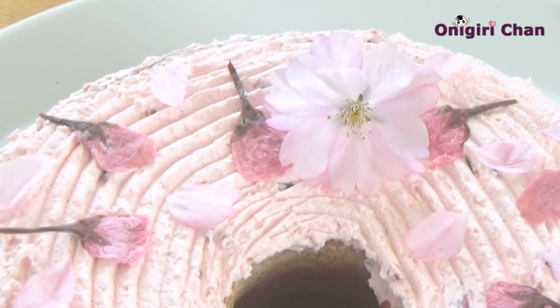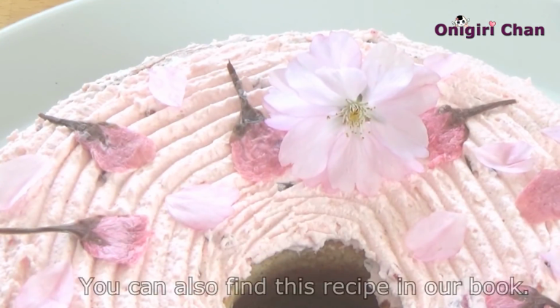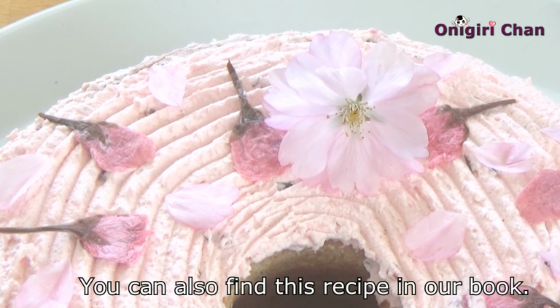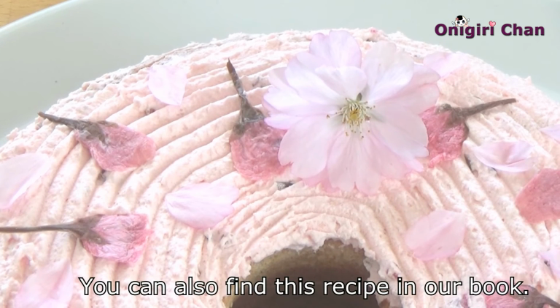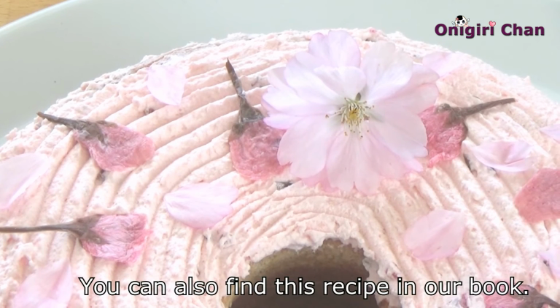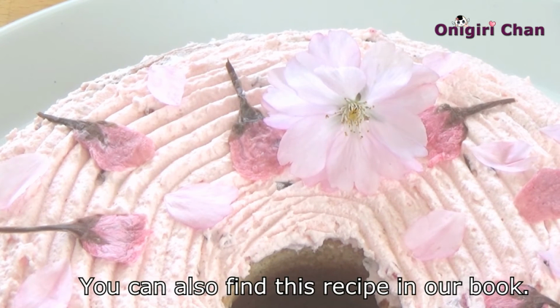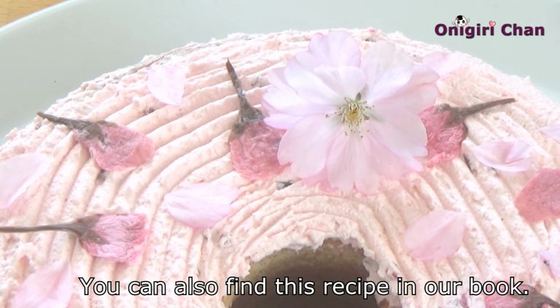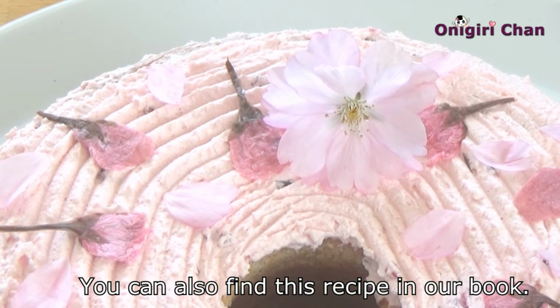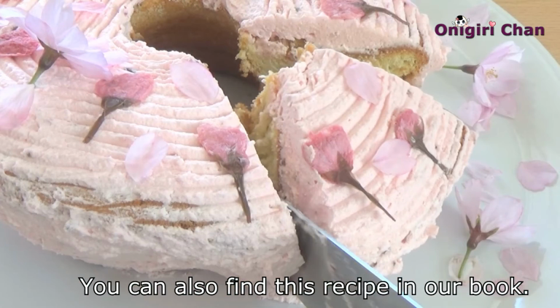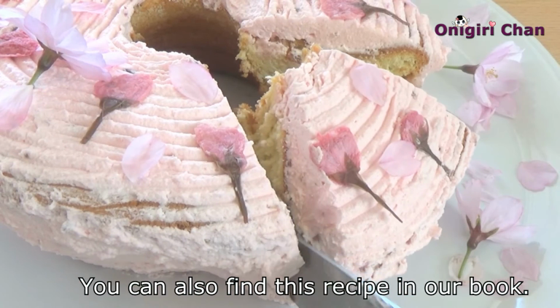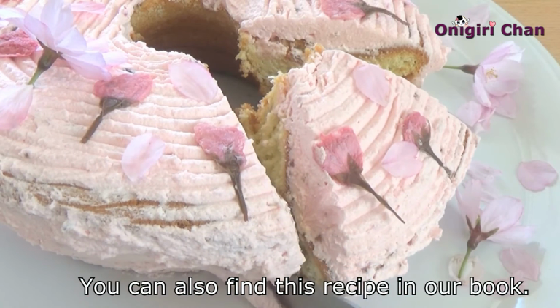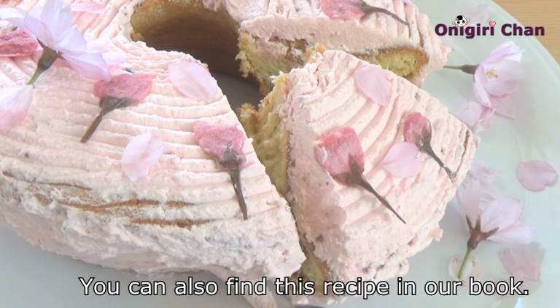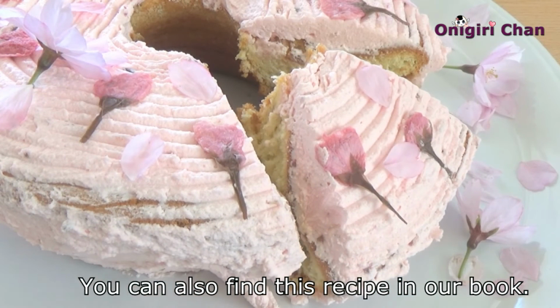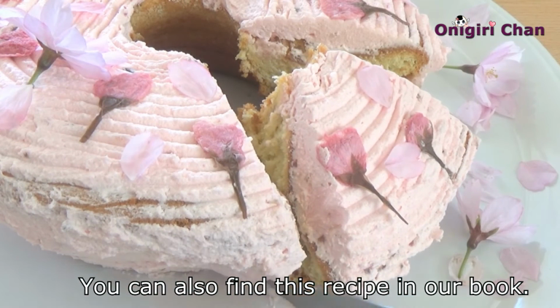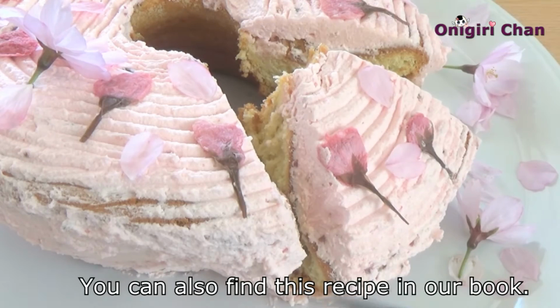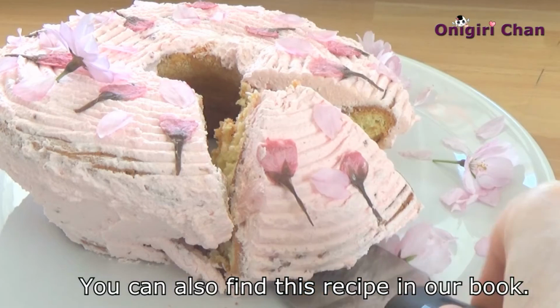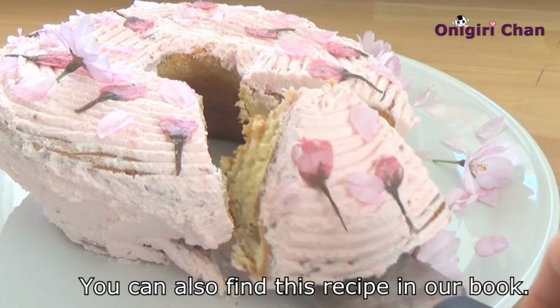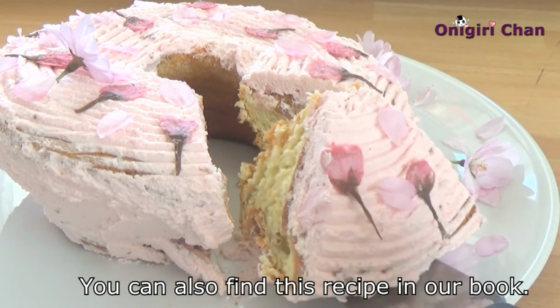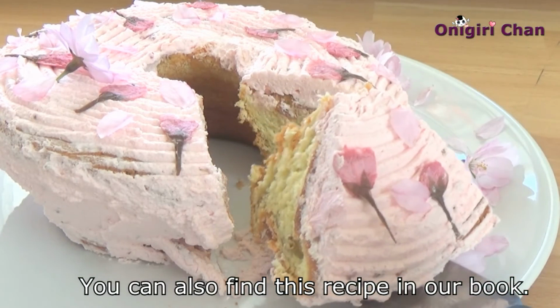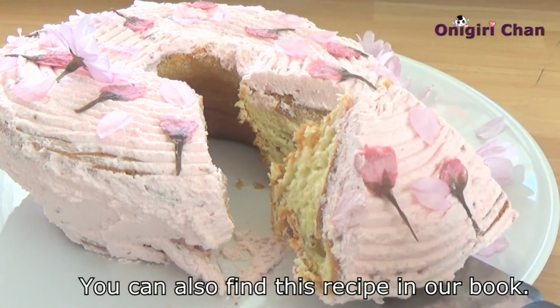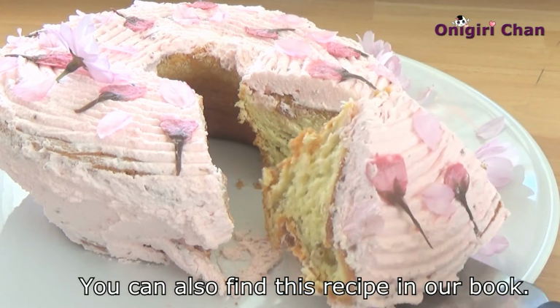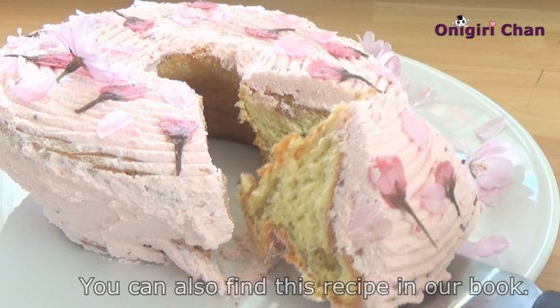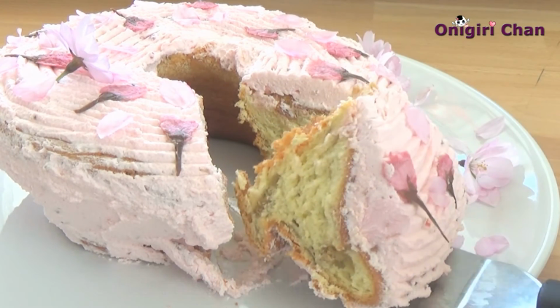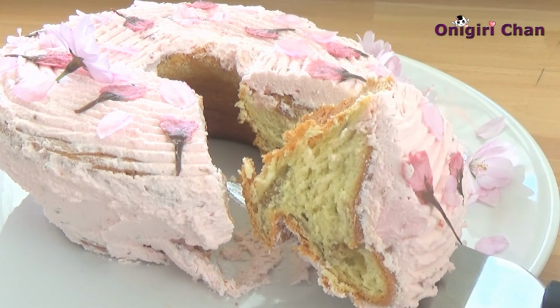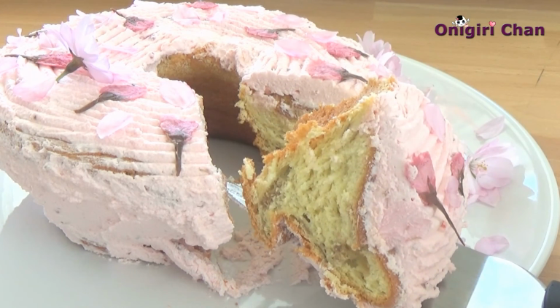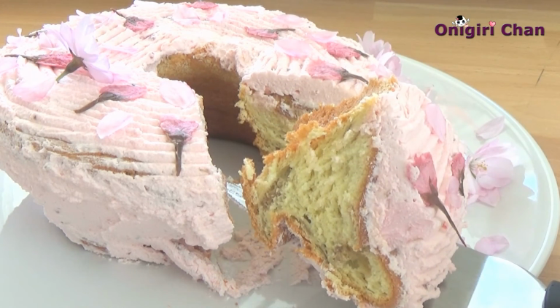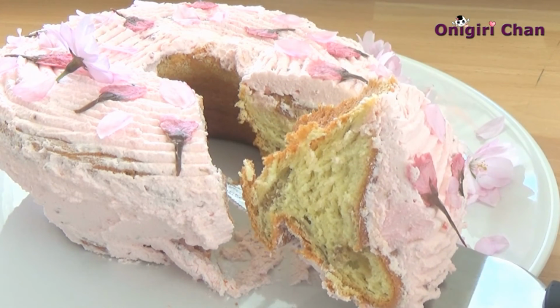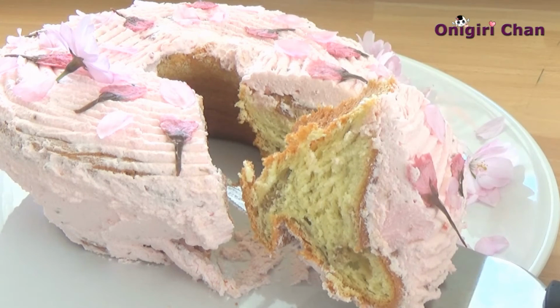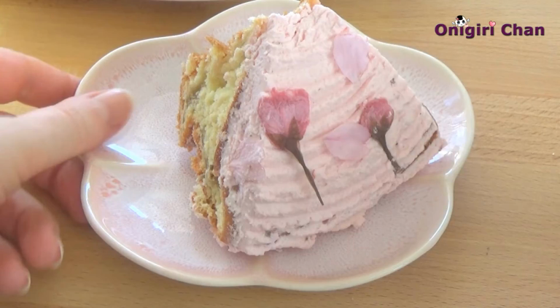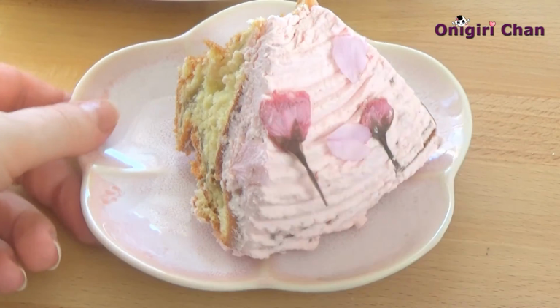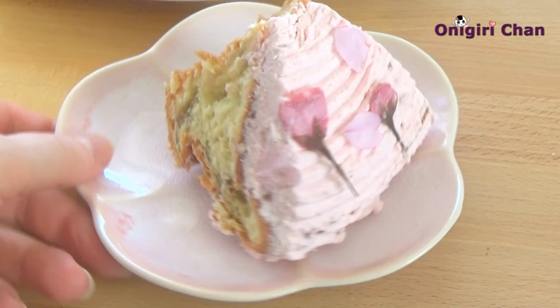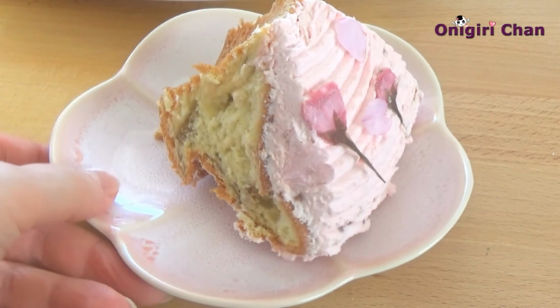This recipe you can get in our book, where you can find important tips and ideas on how to cook with cherry blossoms. For more information, please visit our blog, Instagram, and Facebook.